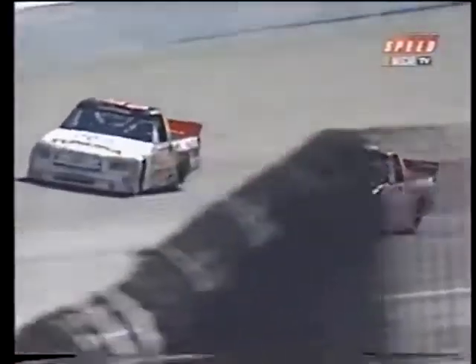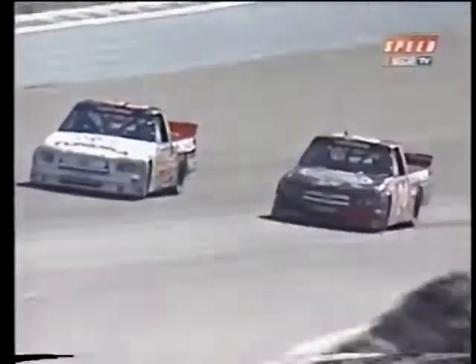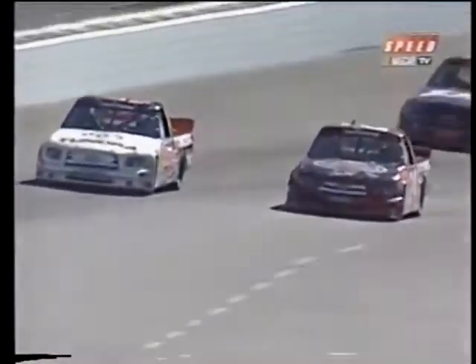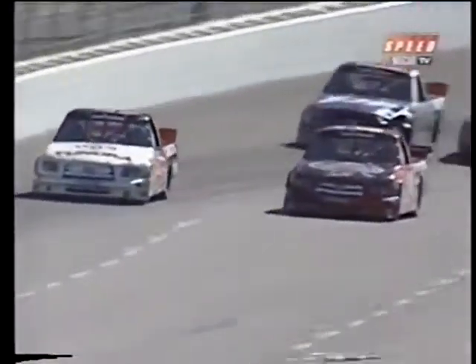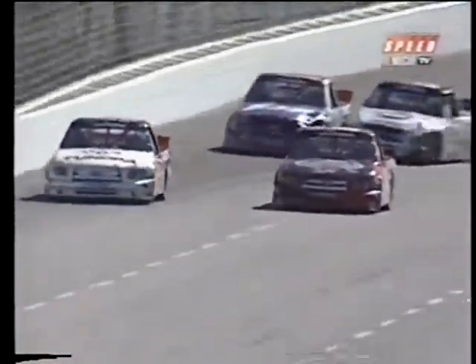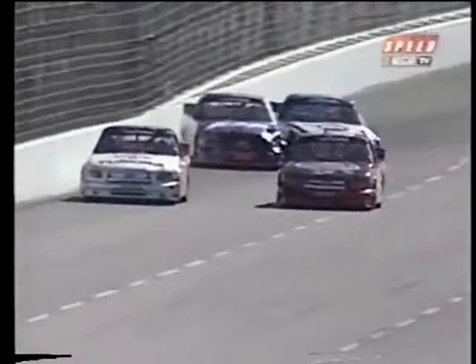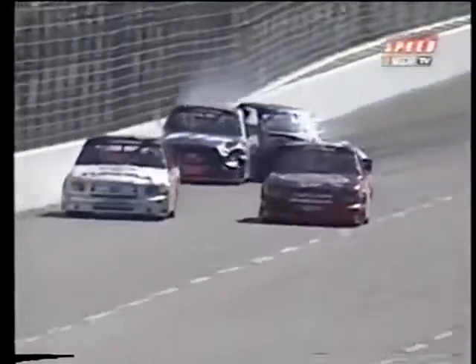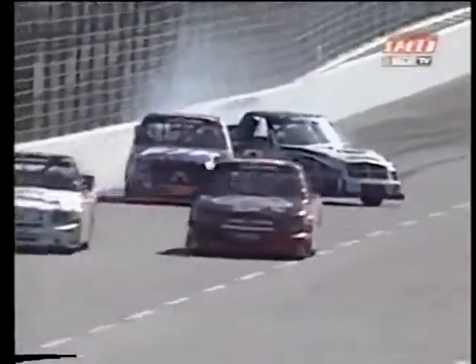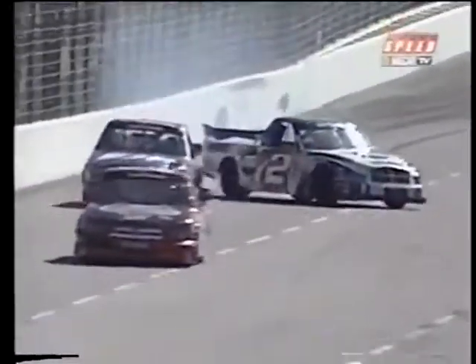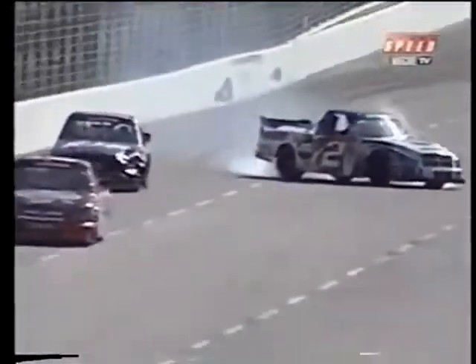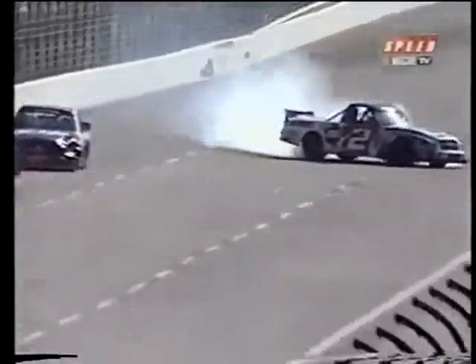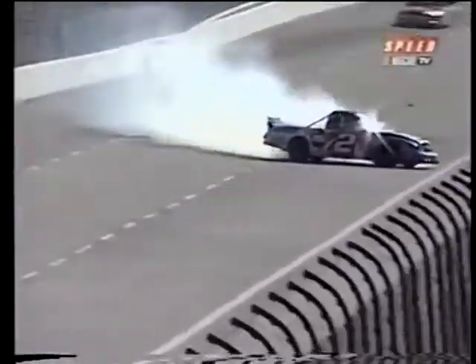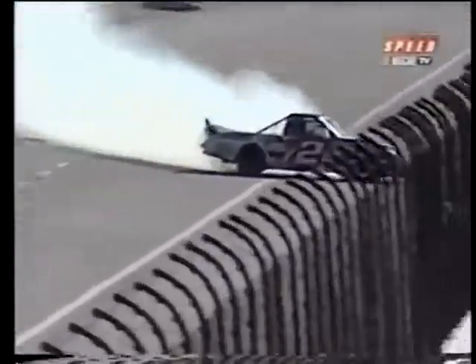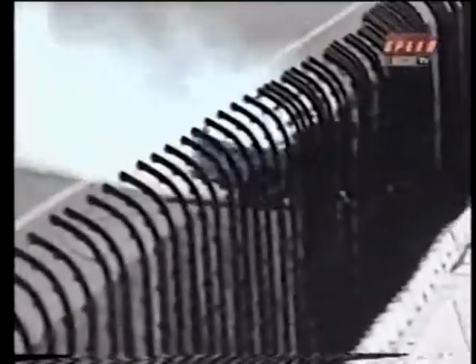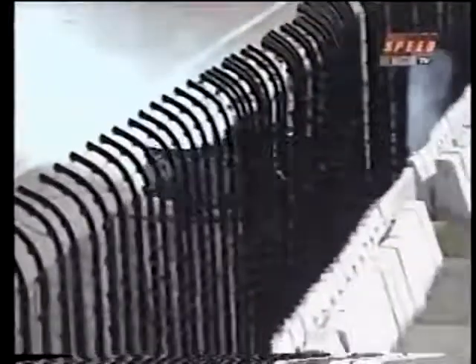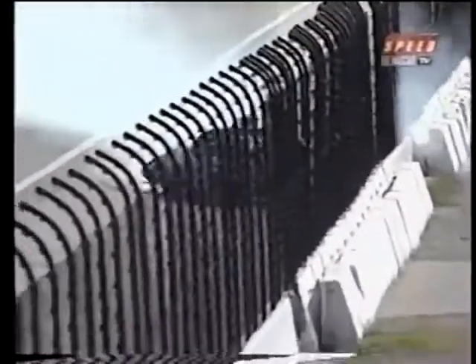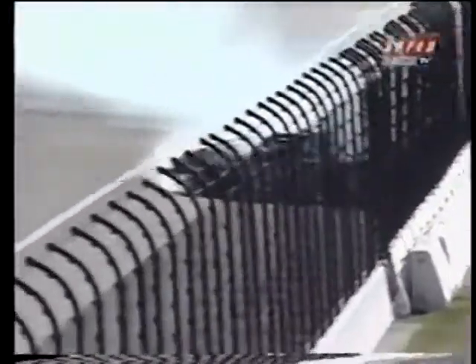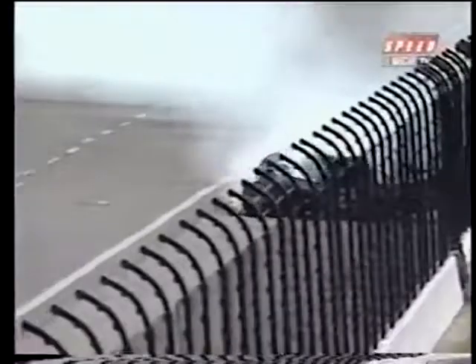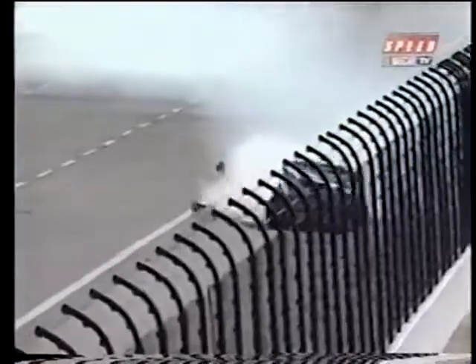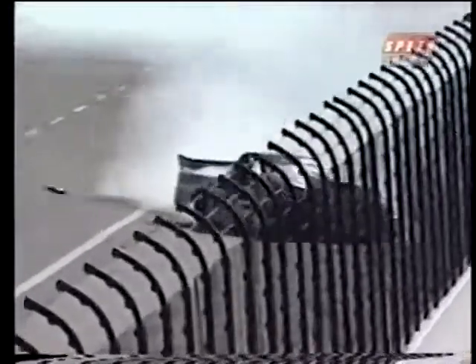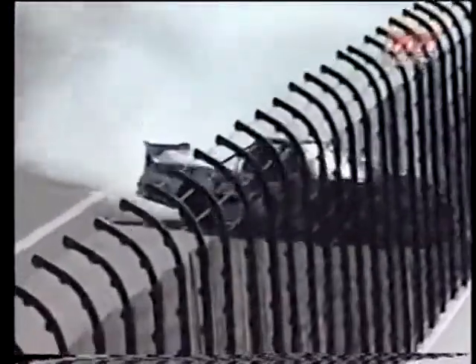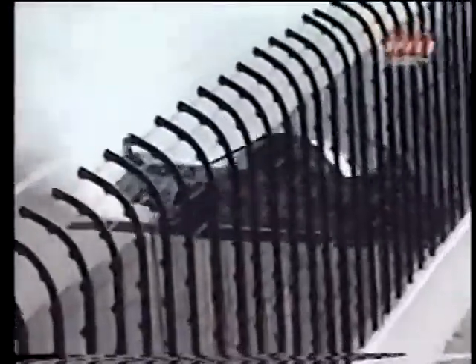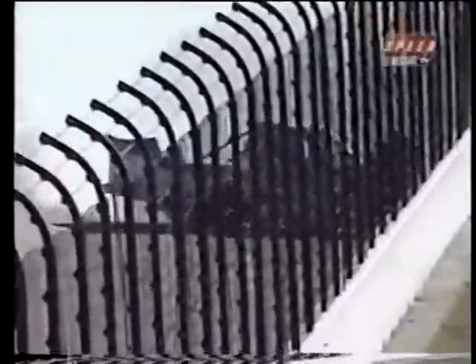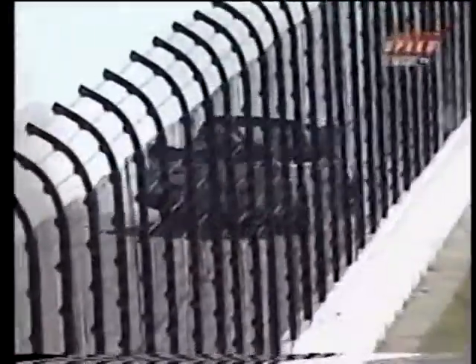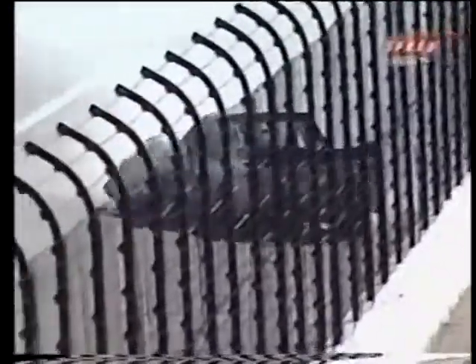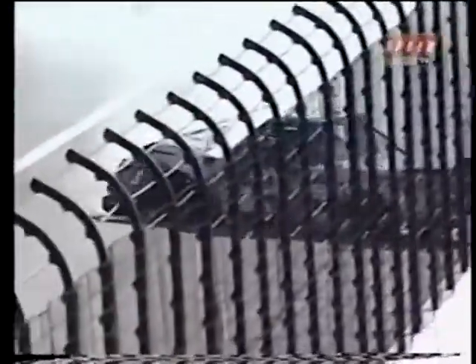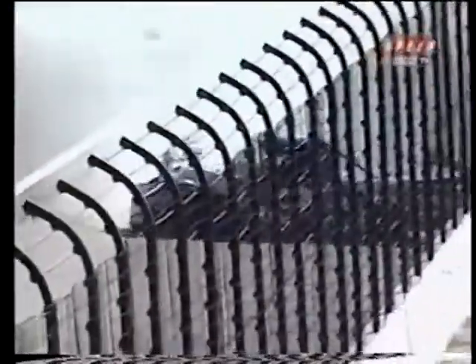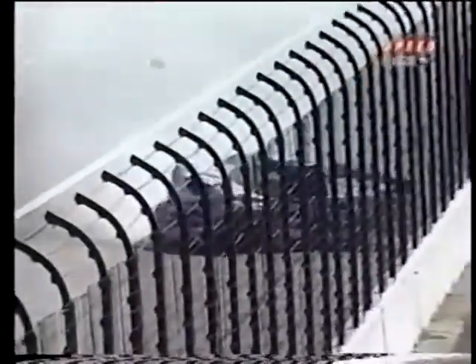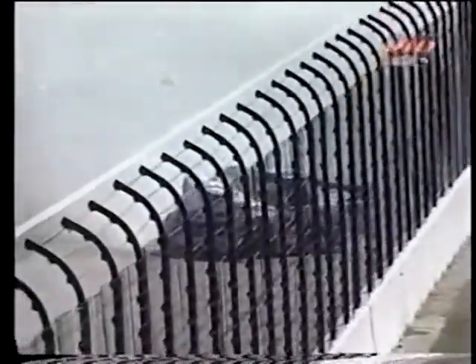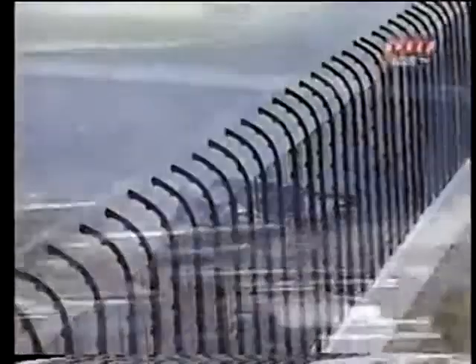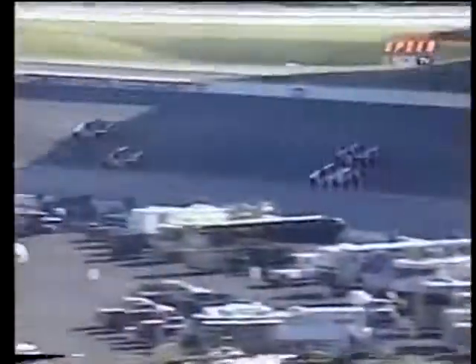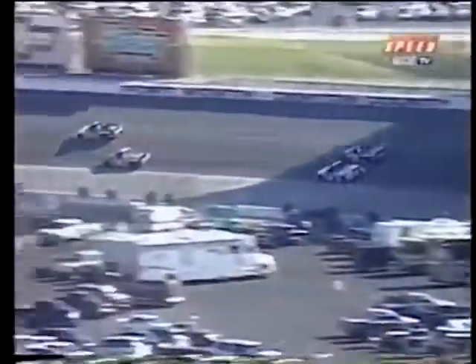We're looking at the side-by-side racing here of Mike Skinner and Travis Quafflin right behind them — that's Chad Blunt getting sideways and making contact with the inside wall. Denny Hamlin was the 03 truck on the outside.